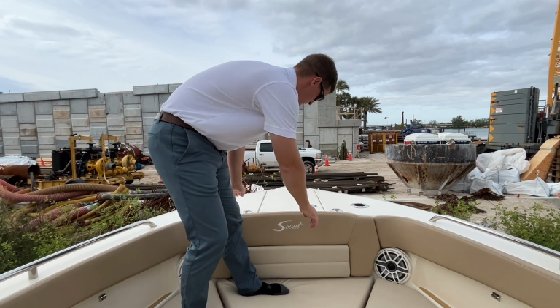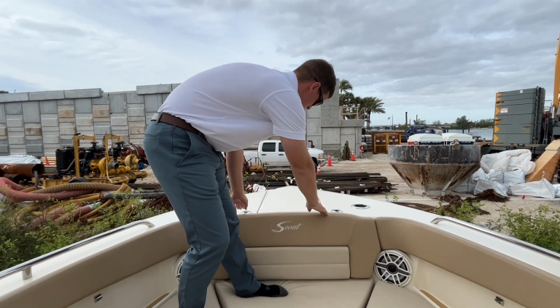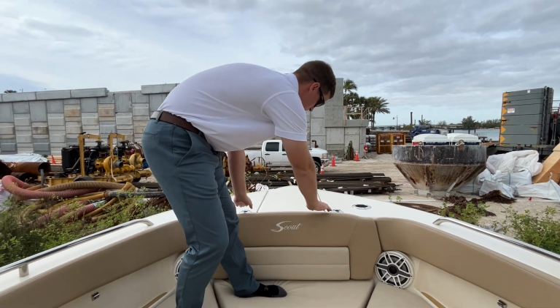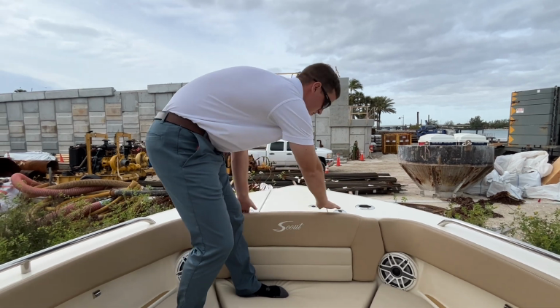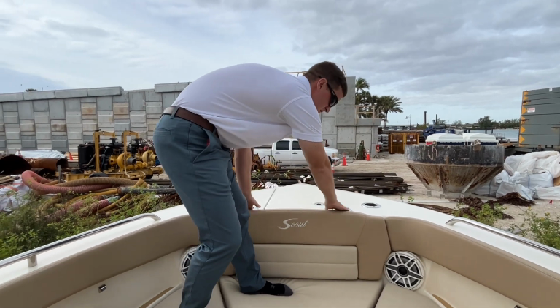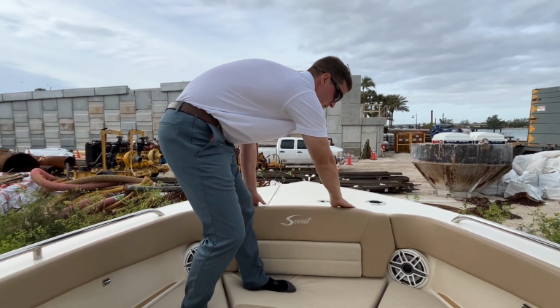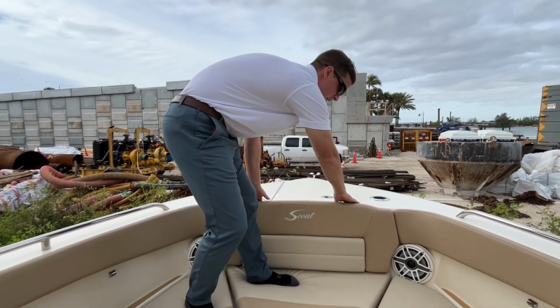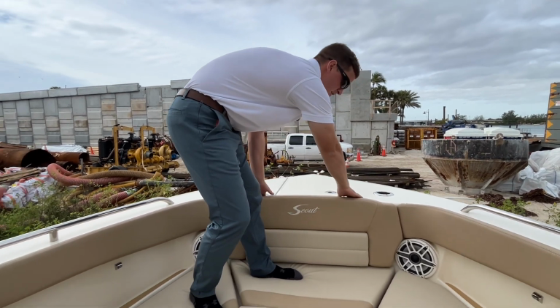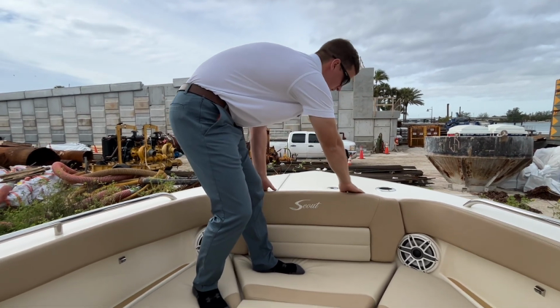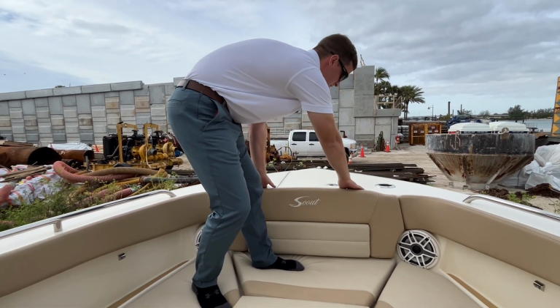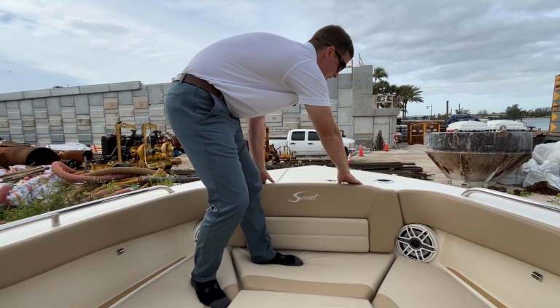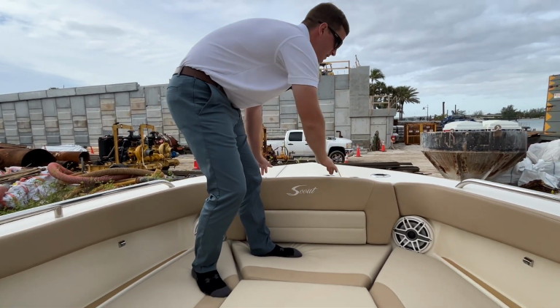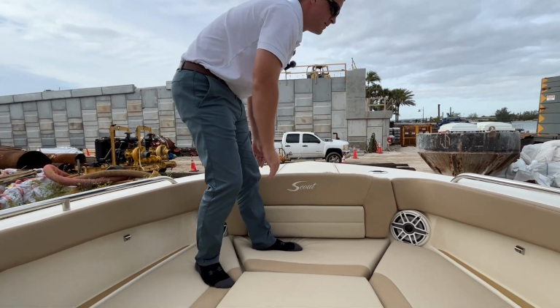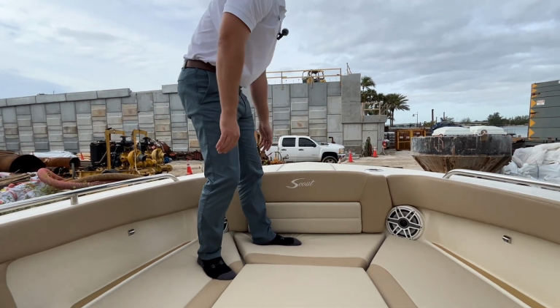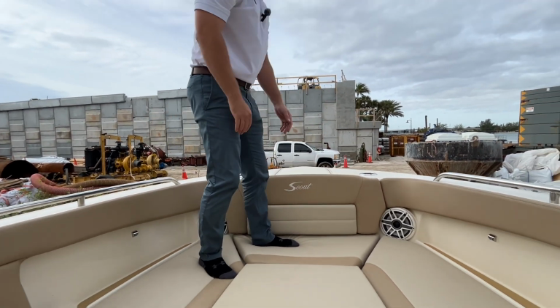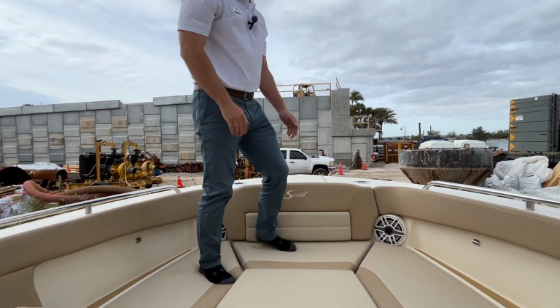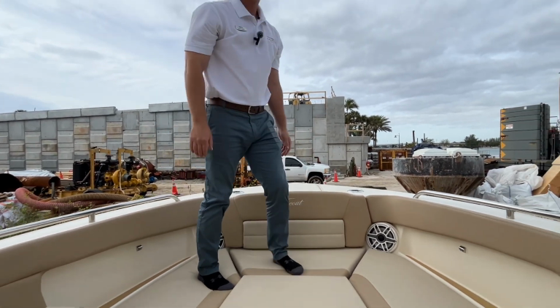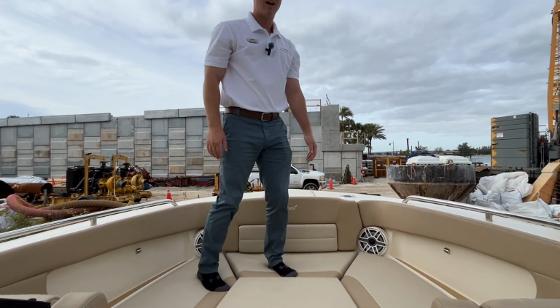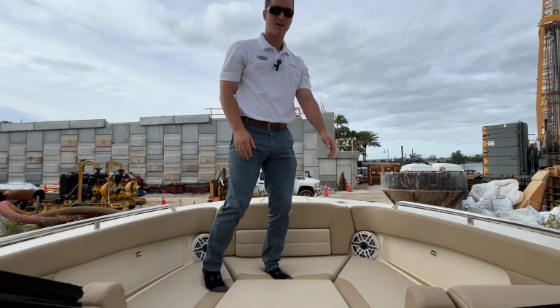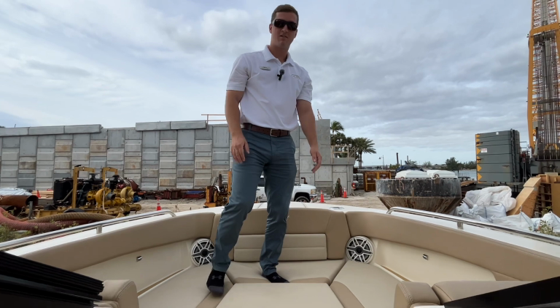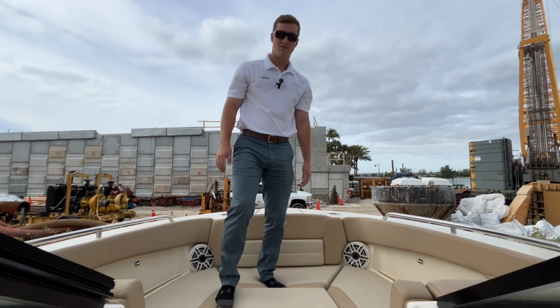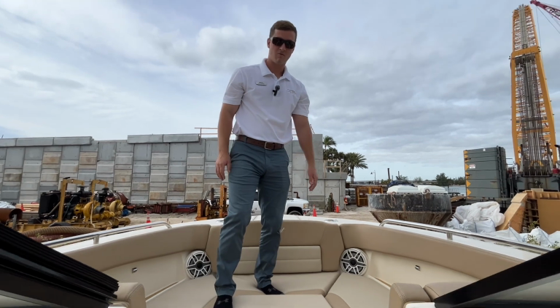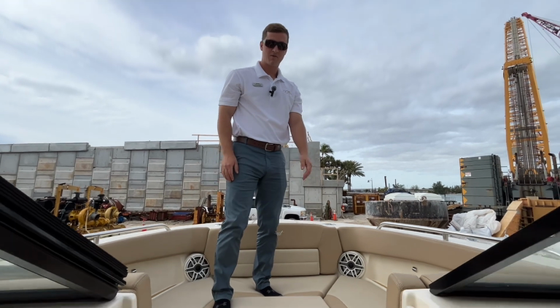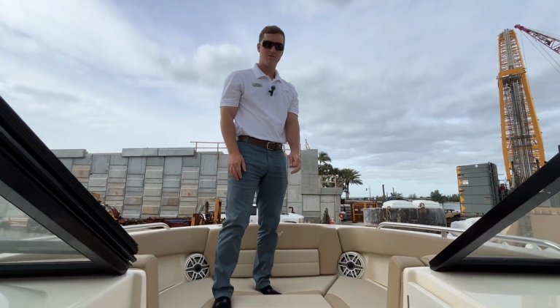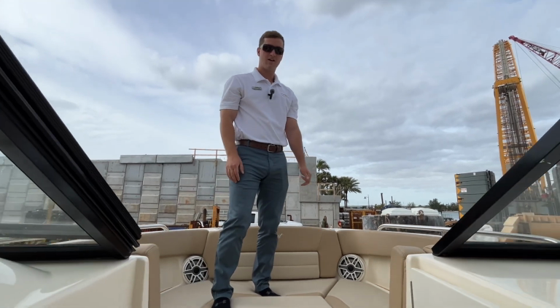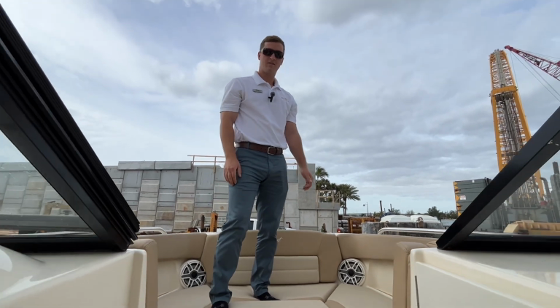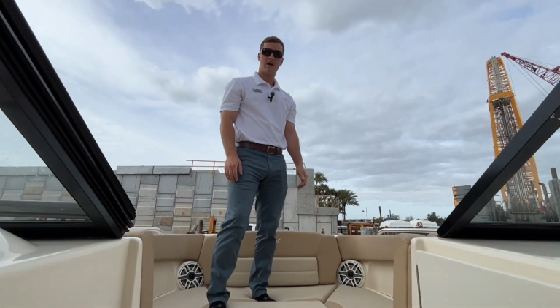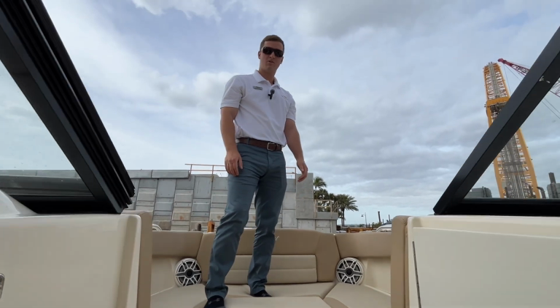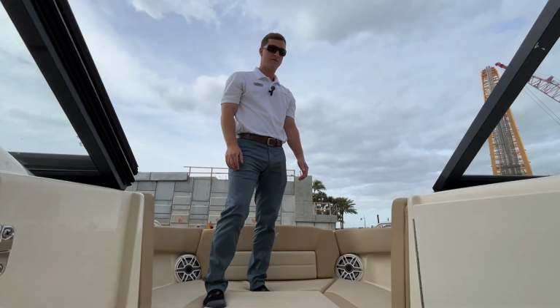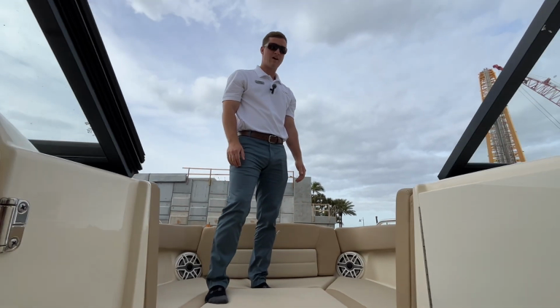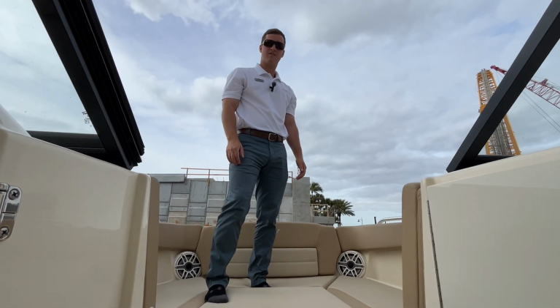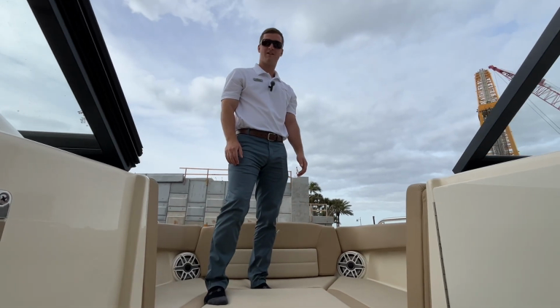The front center hatch is for your windlass, and you have your windlass controls right here on either side. That's going to conclude our walkthrough today of the Scout 255 Dorado.